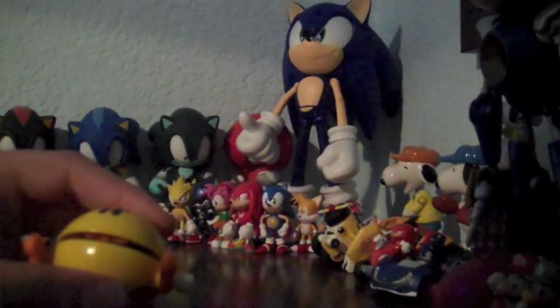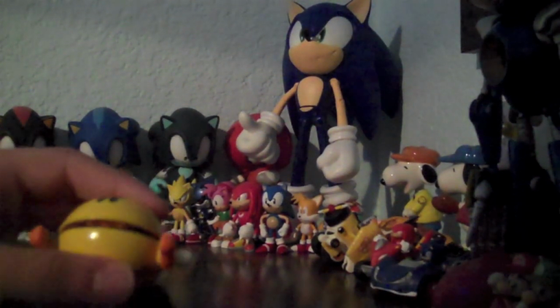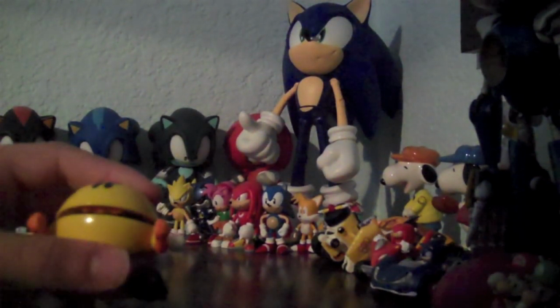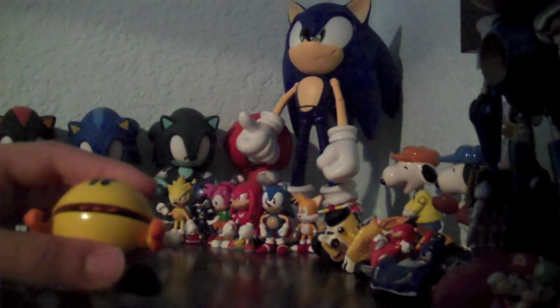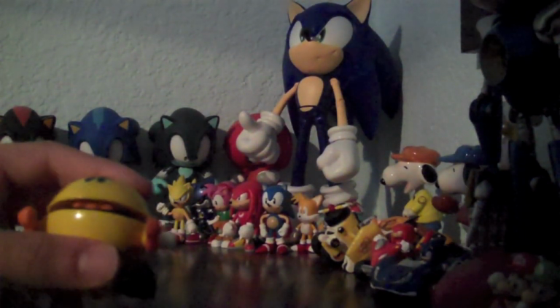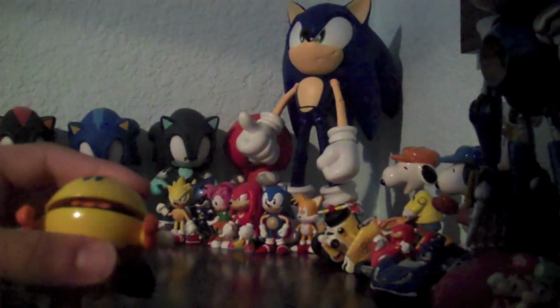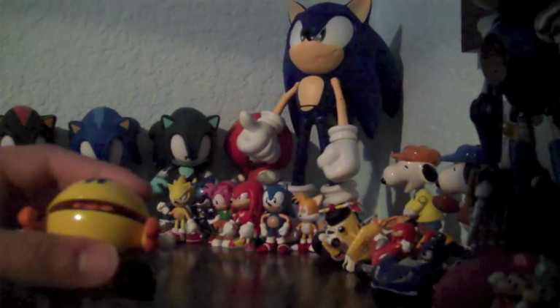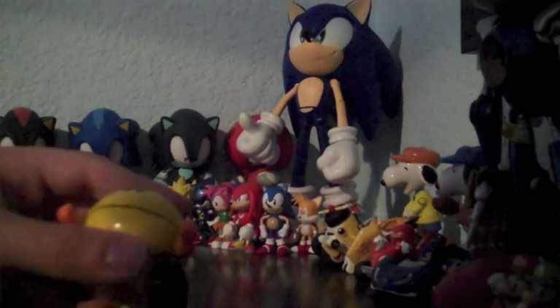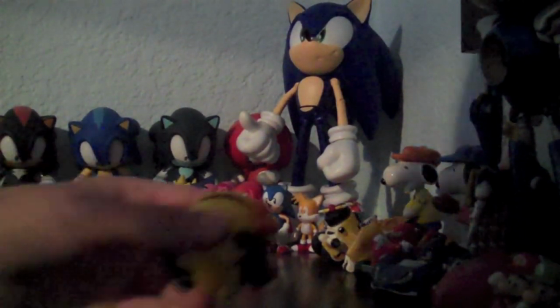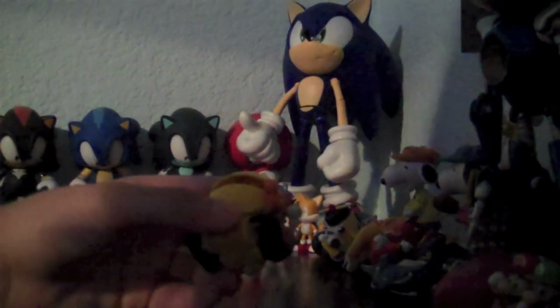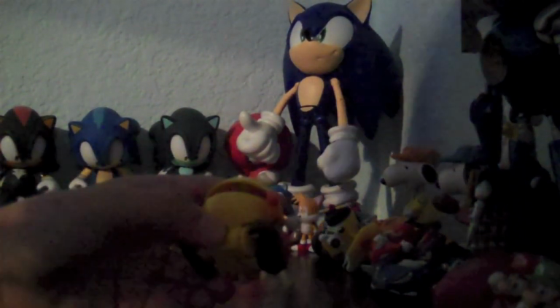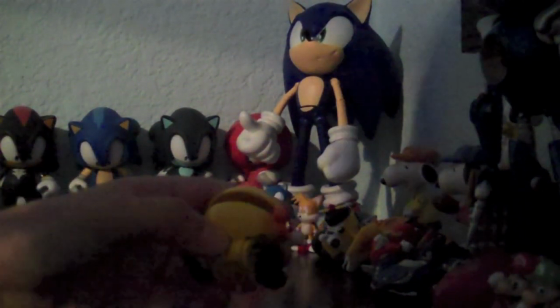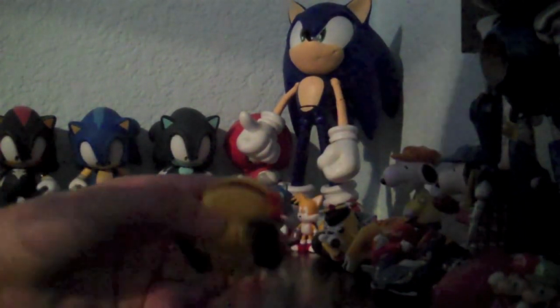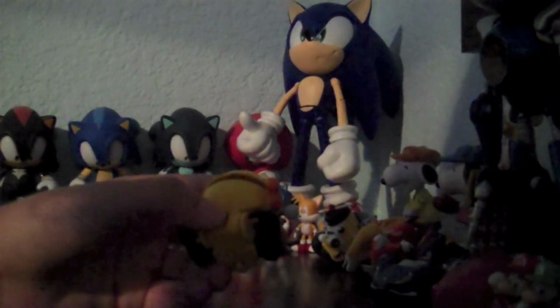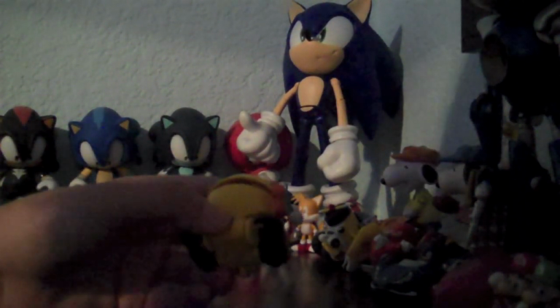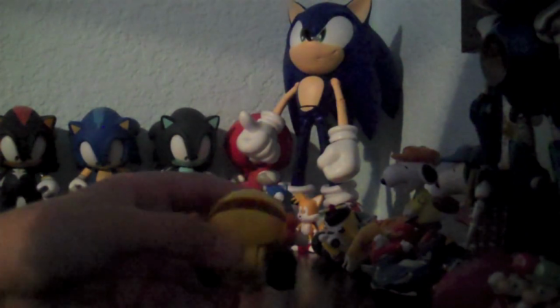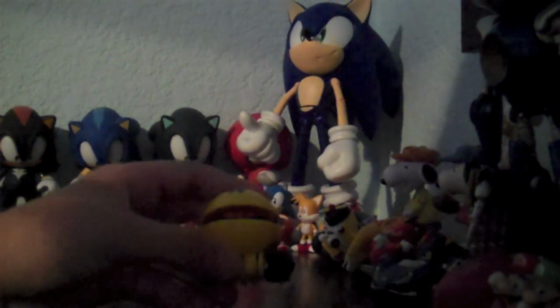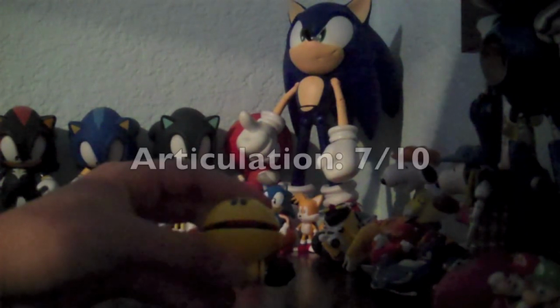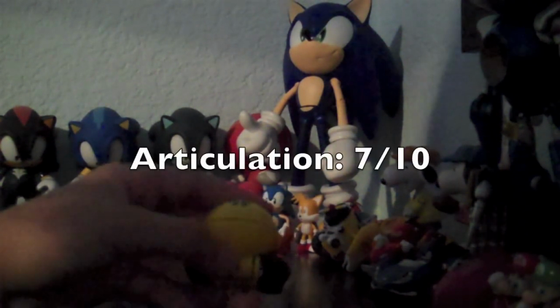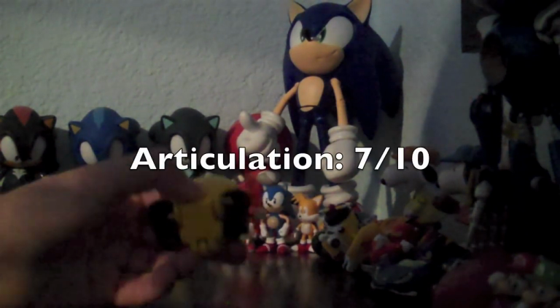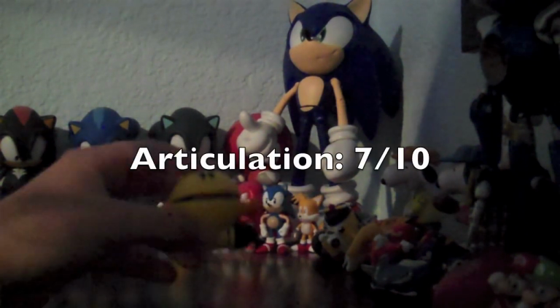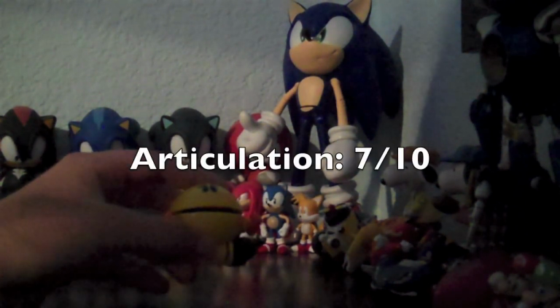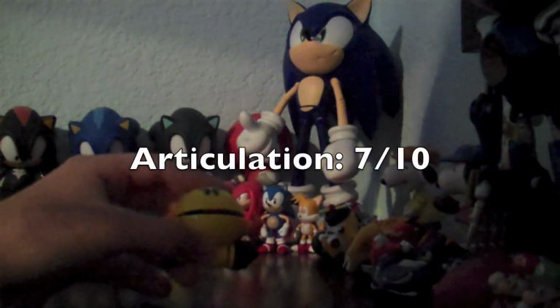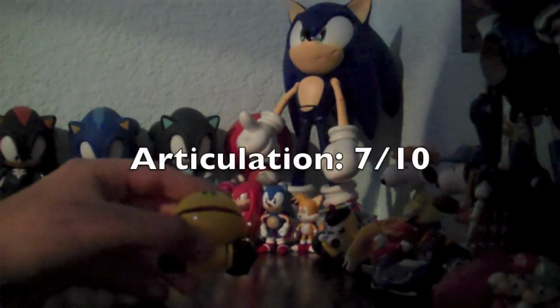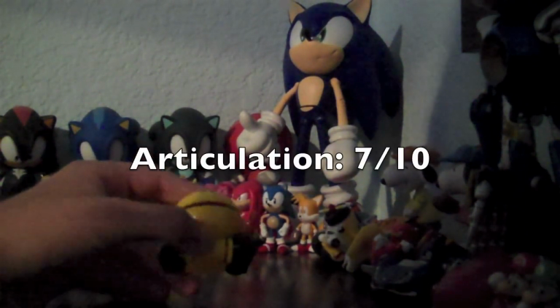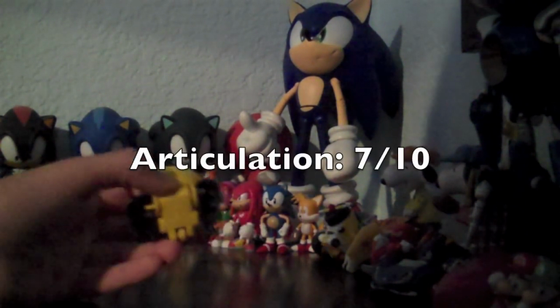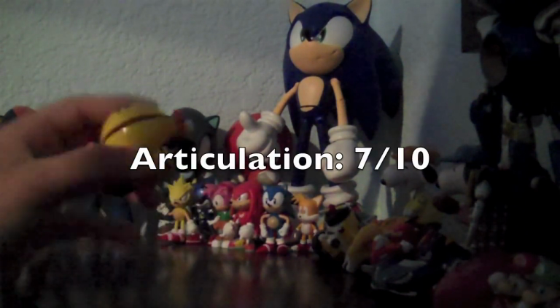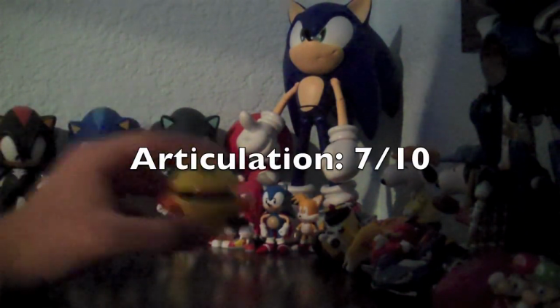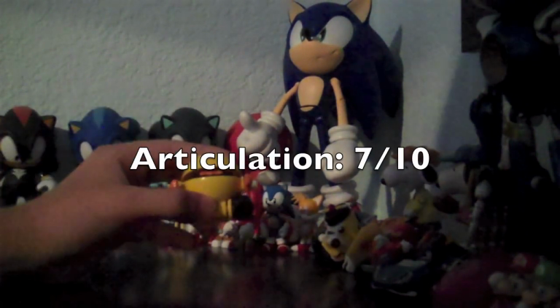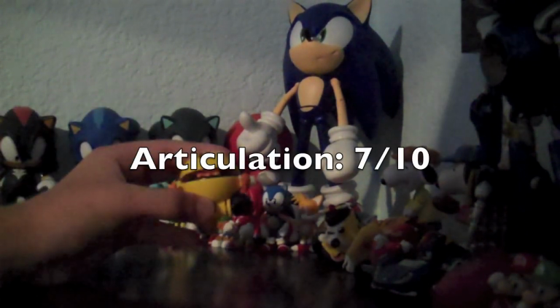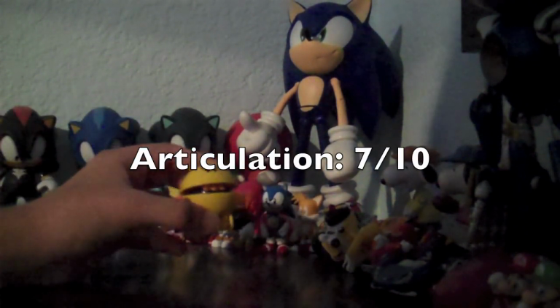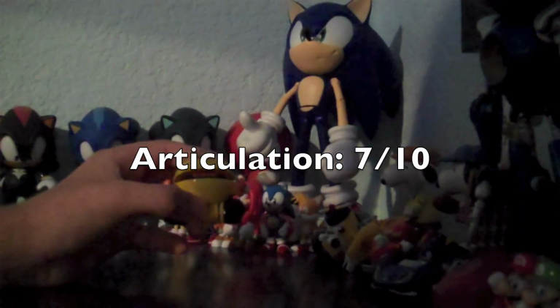For articulation for Pac-Man, I'll give it a 7. There's not much articulation, but it's decent, I guess.